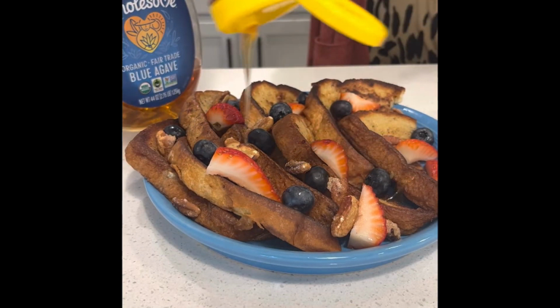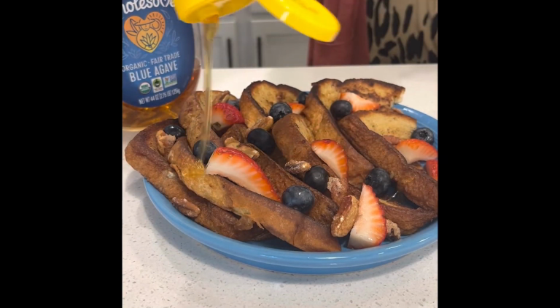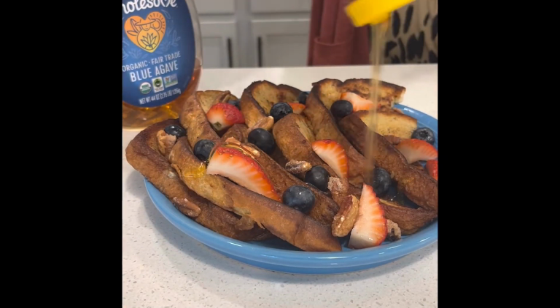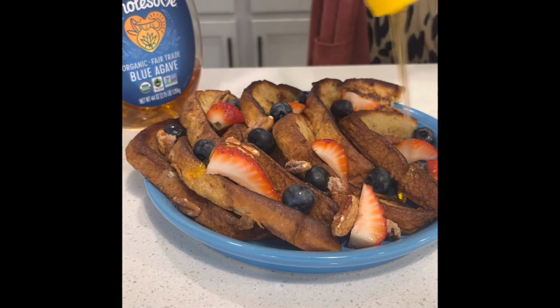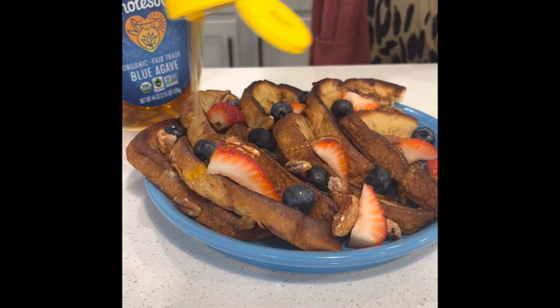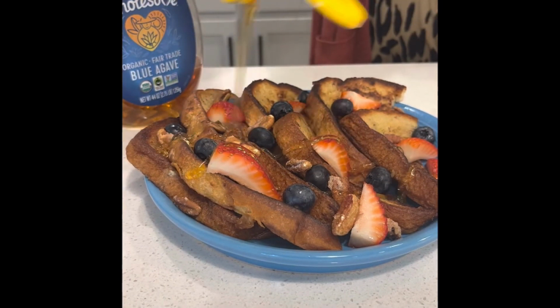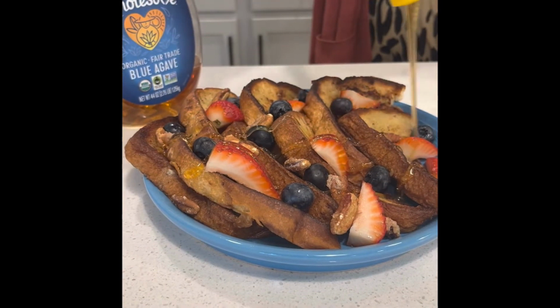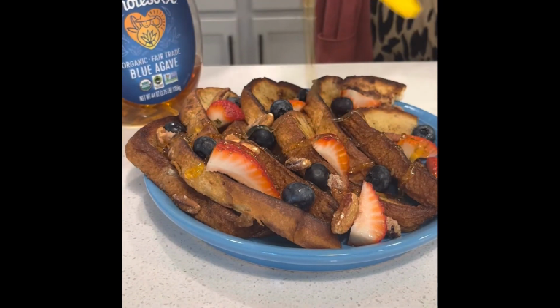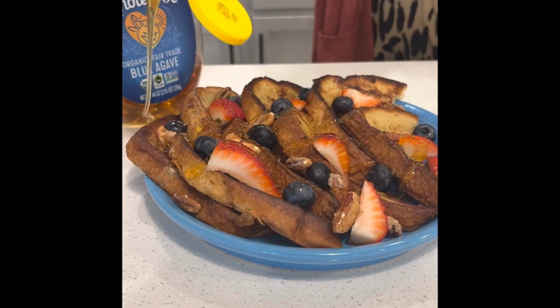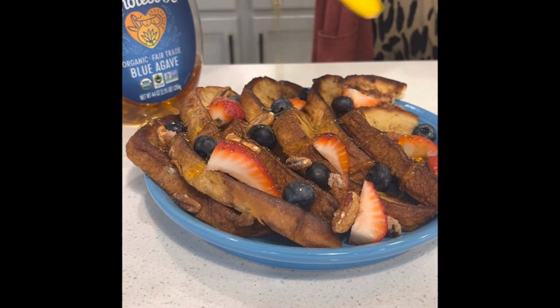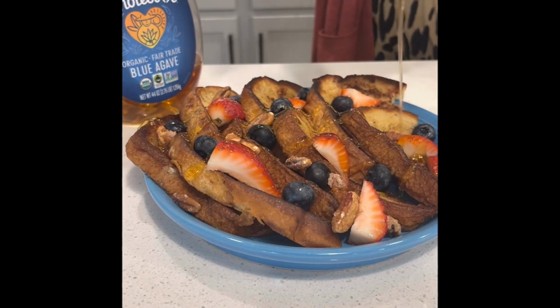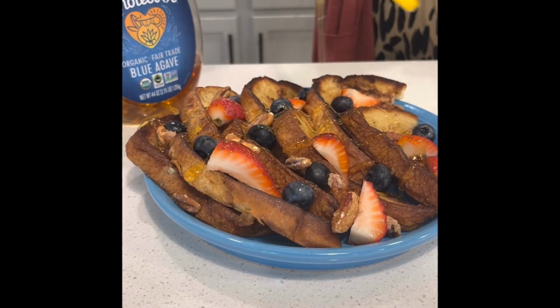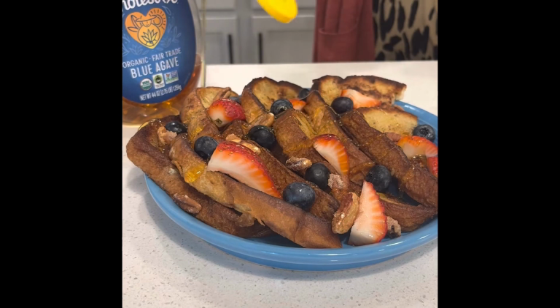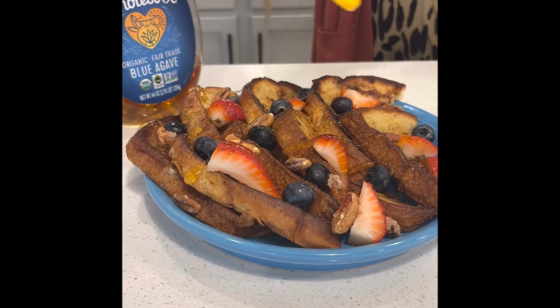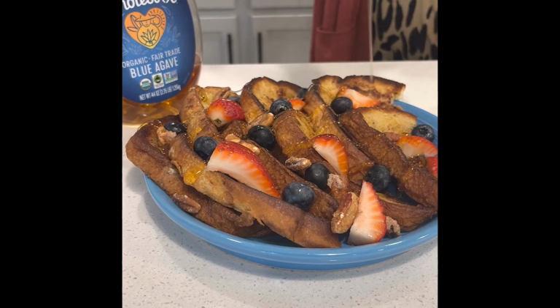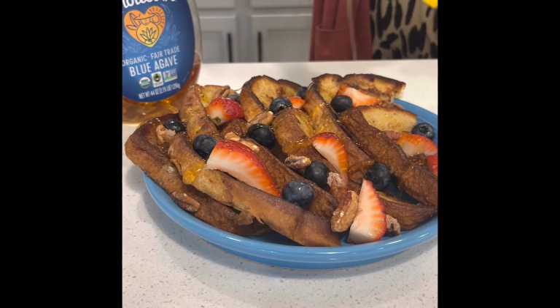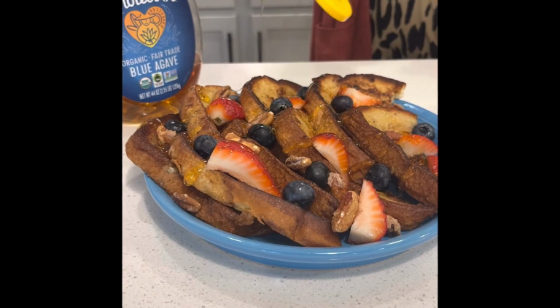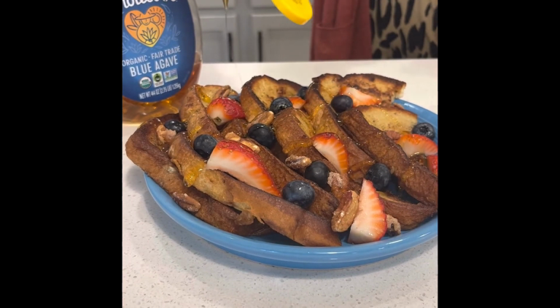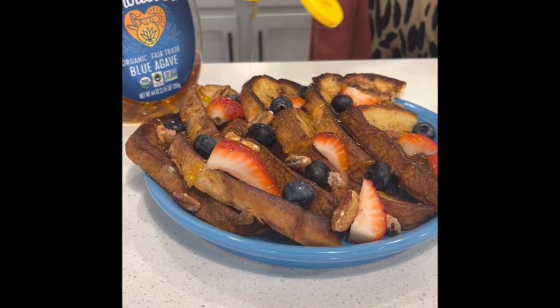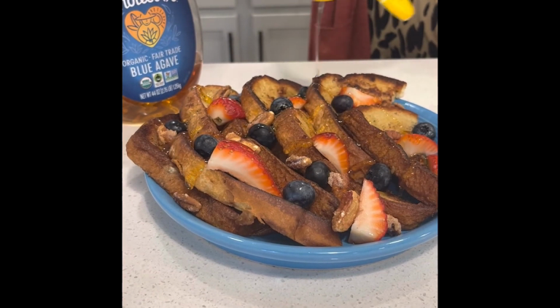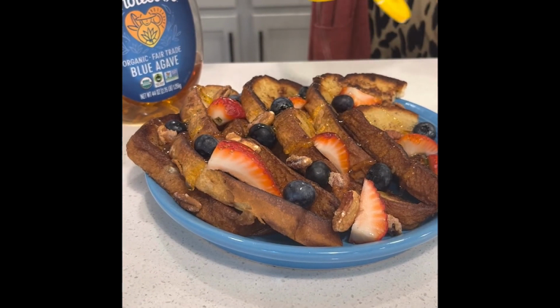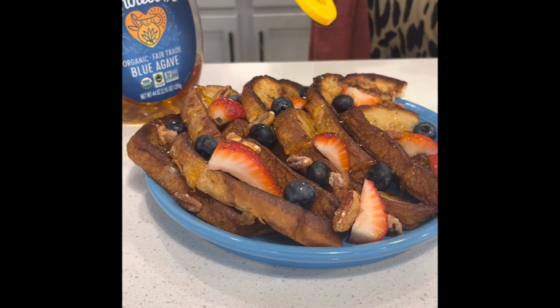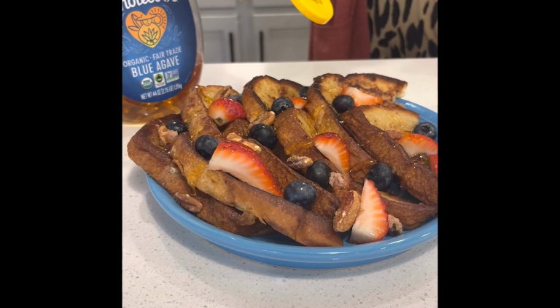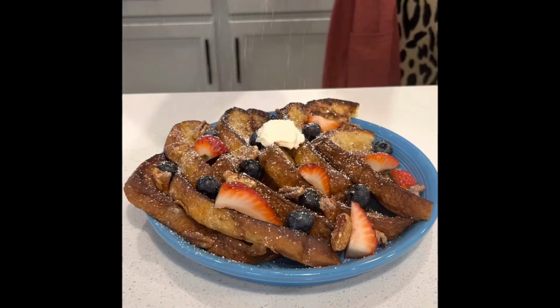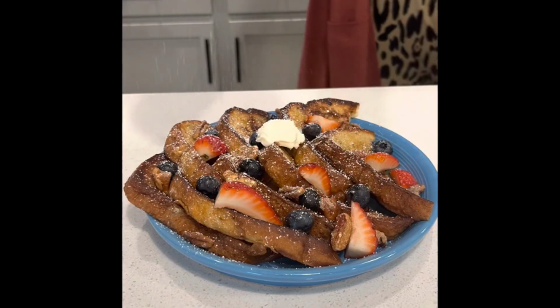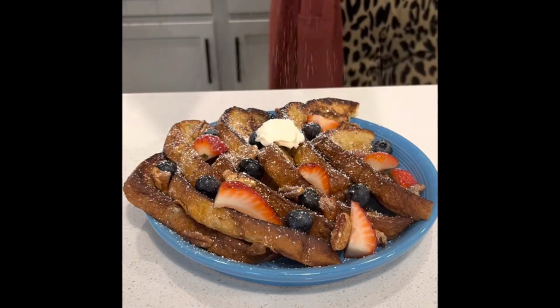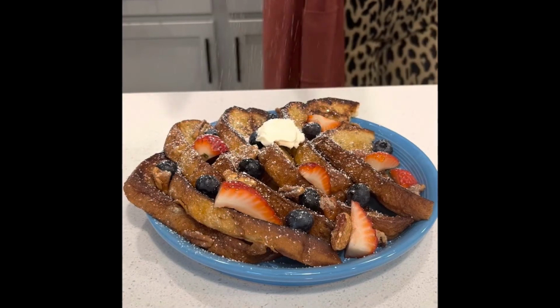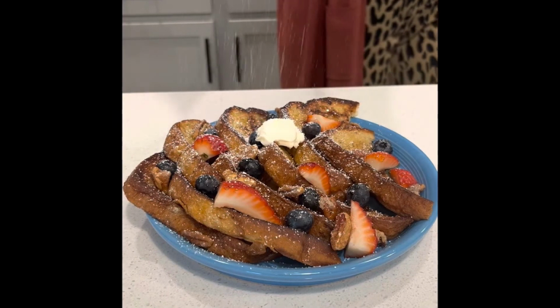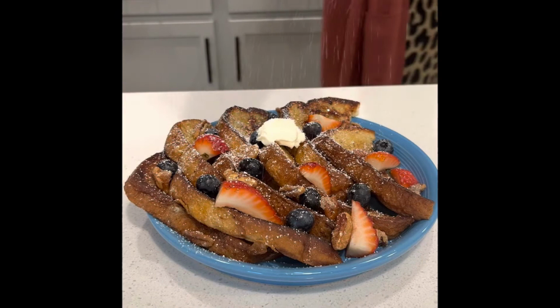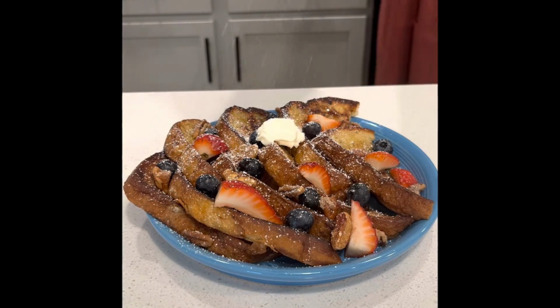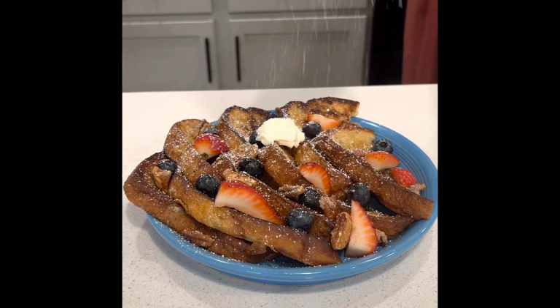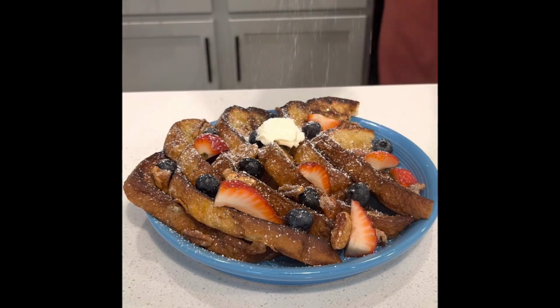Here, I'm just drizzling over some honey, but you can use whatever you like — blue agave nectar, maple syrup, just your preference. I'm just having too much fun with that powdered sugar.